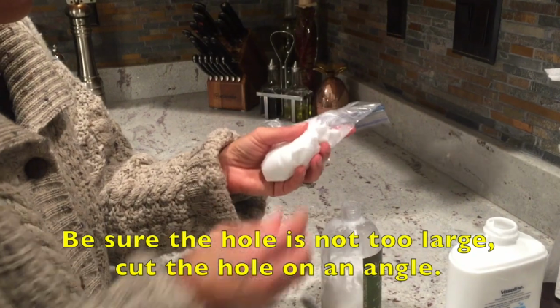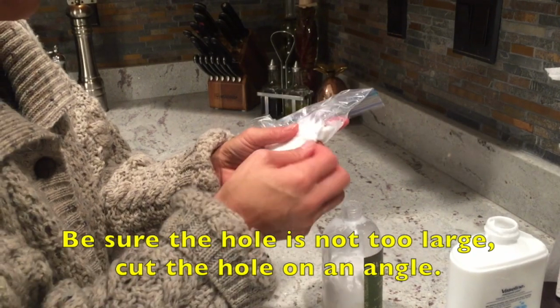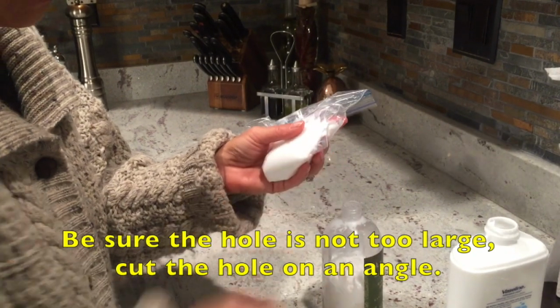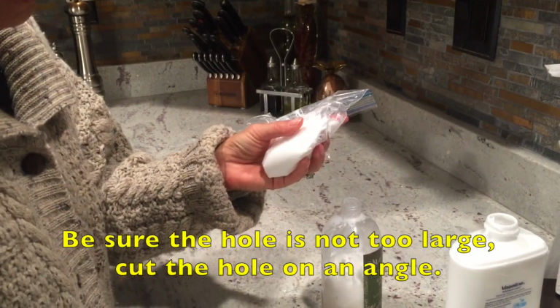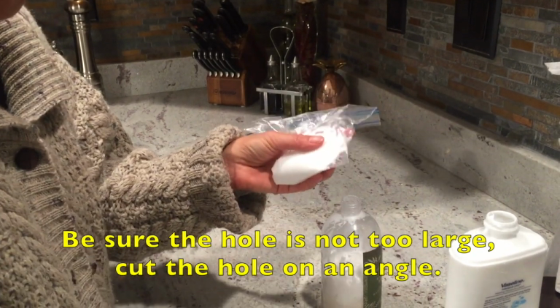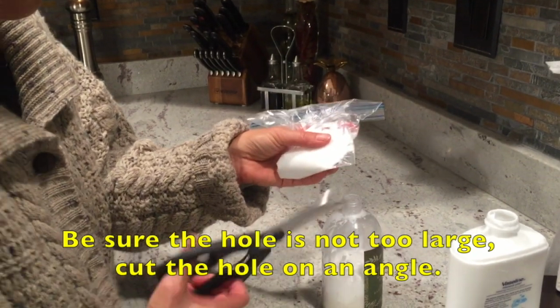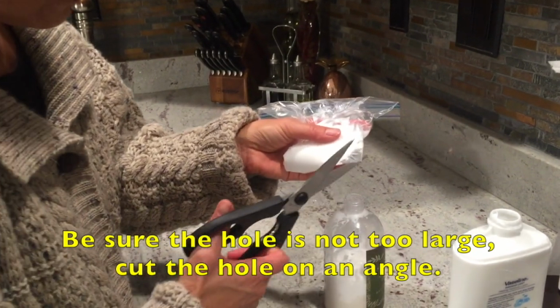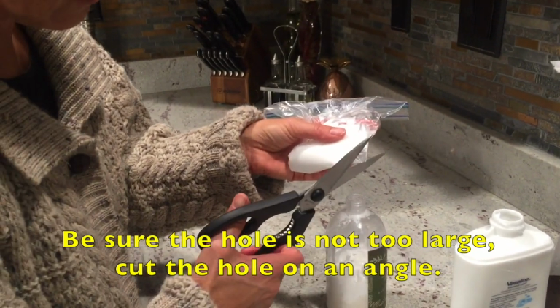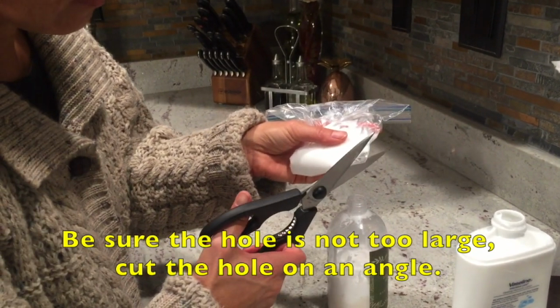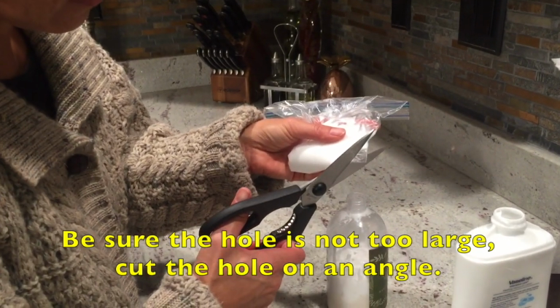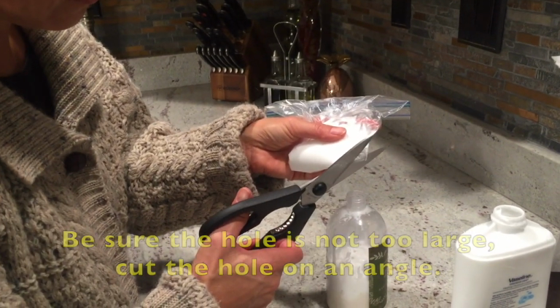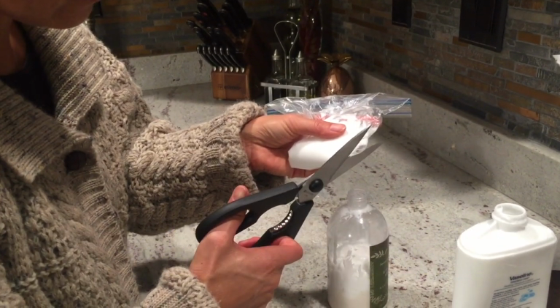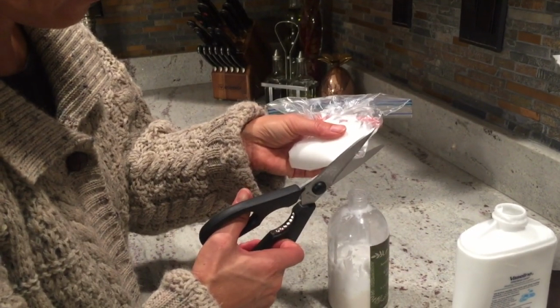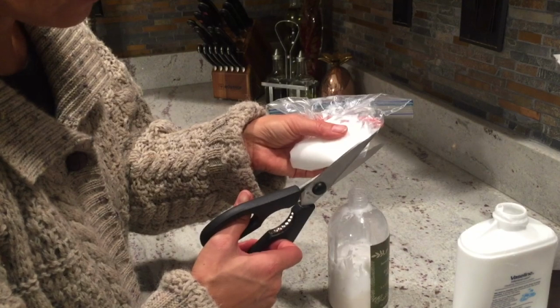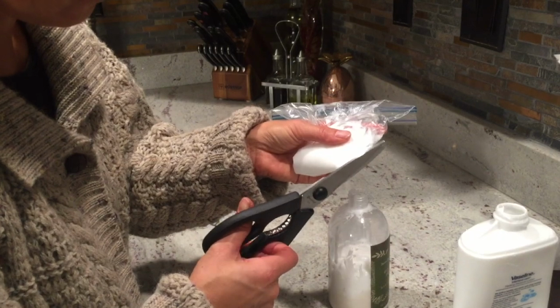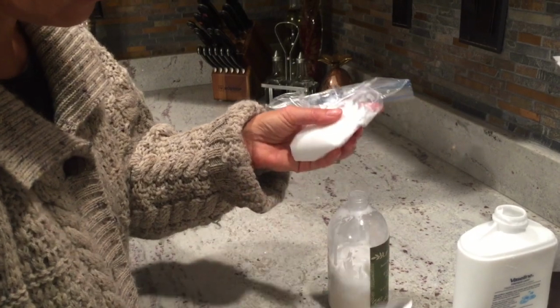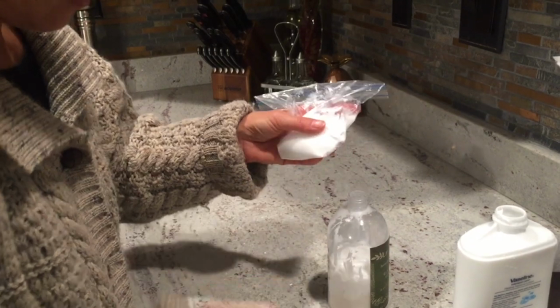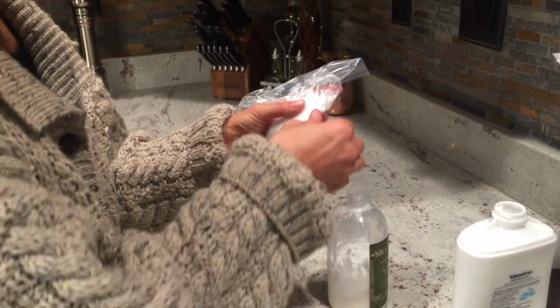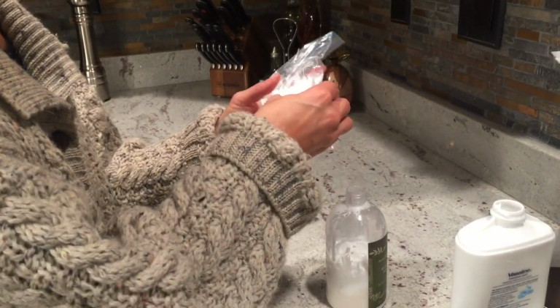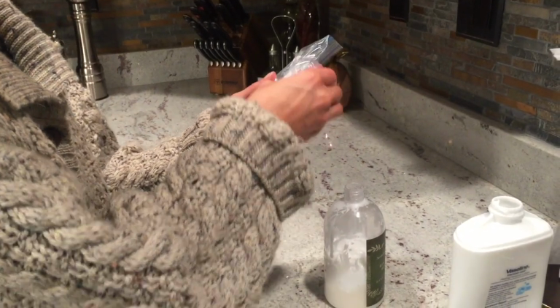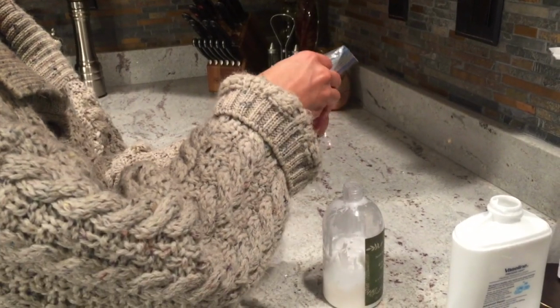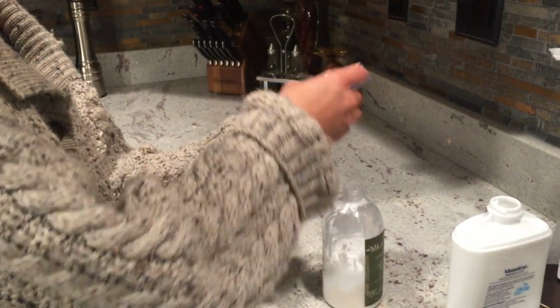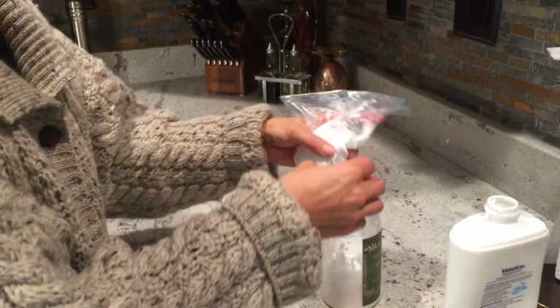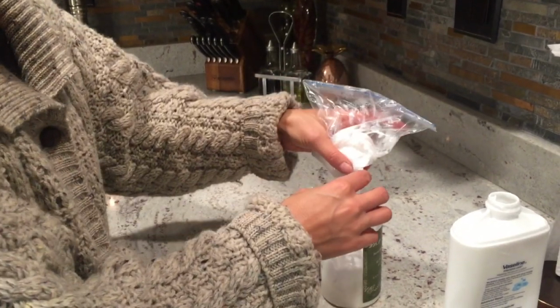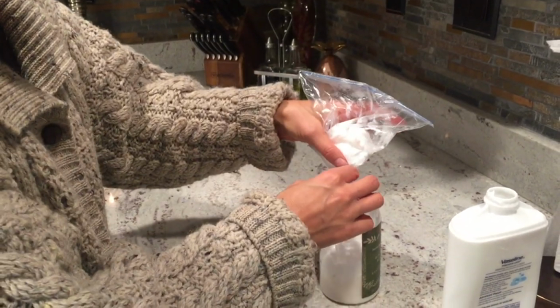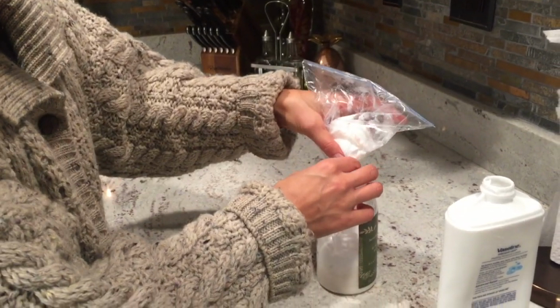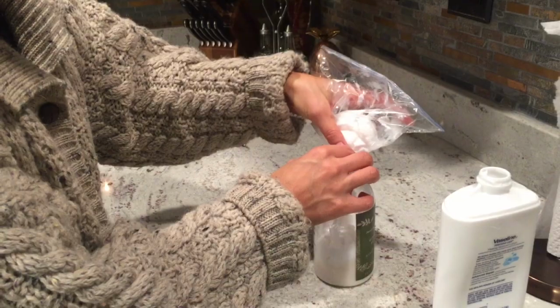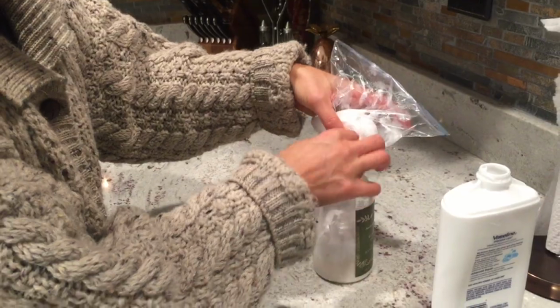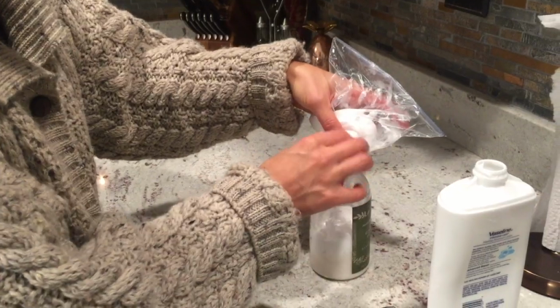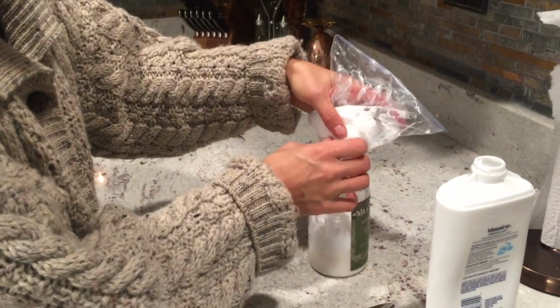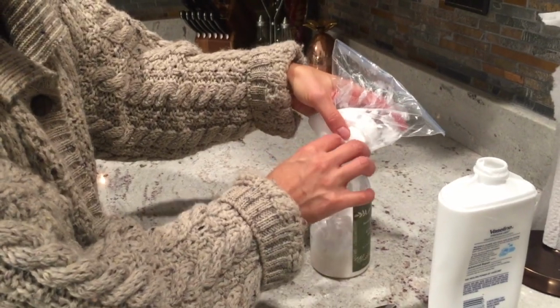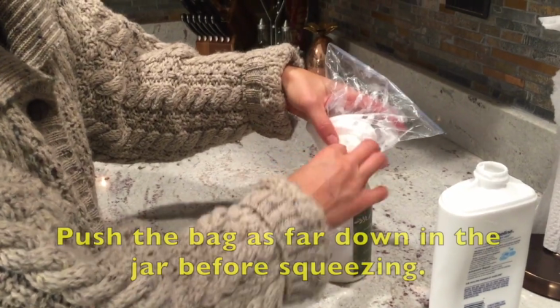You want just a very tiny hole here. Cut just a very tiny hole — see — and then what you want to do is put your corner in here and try to tuck it in as far as possible.